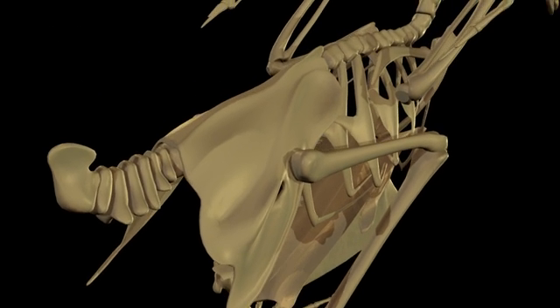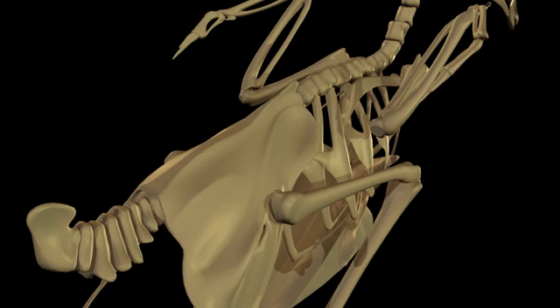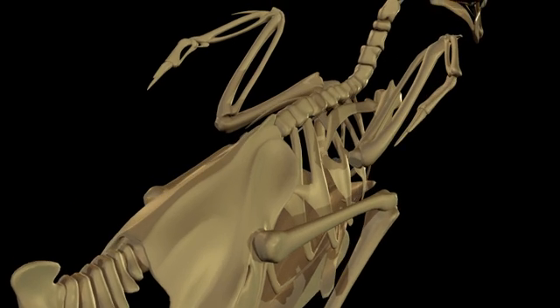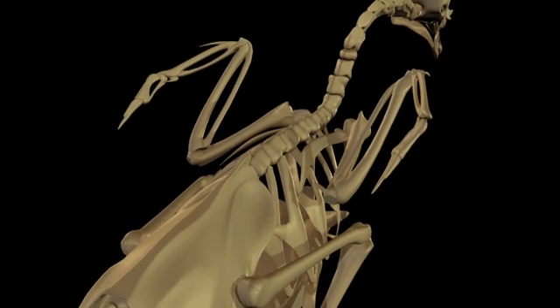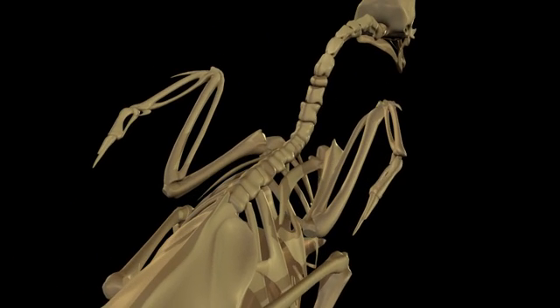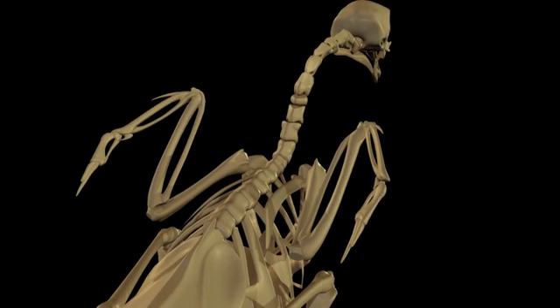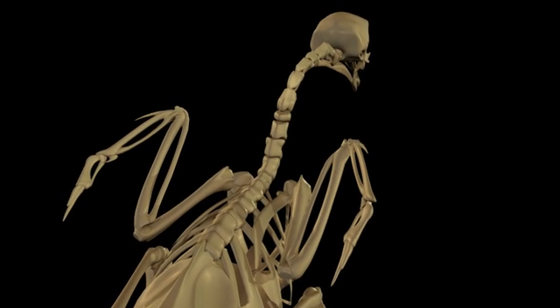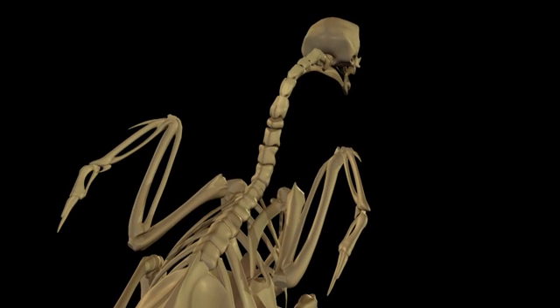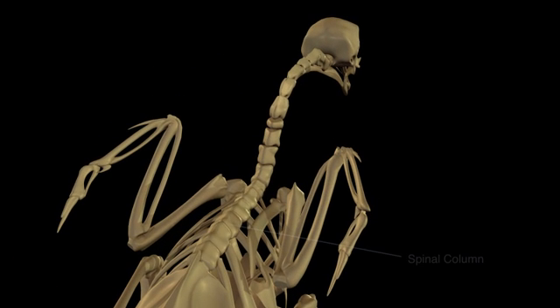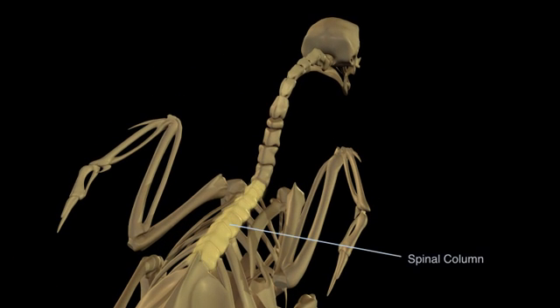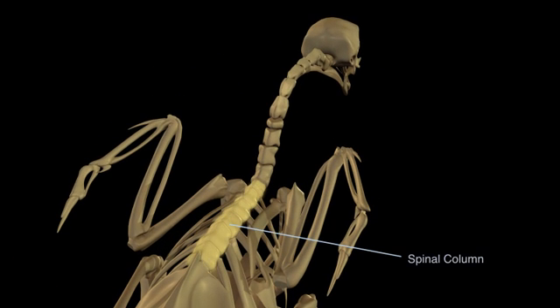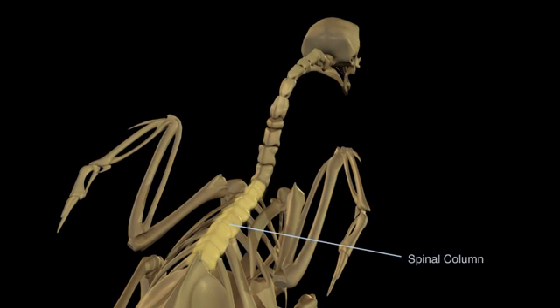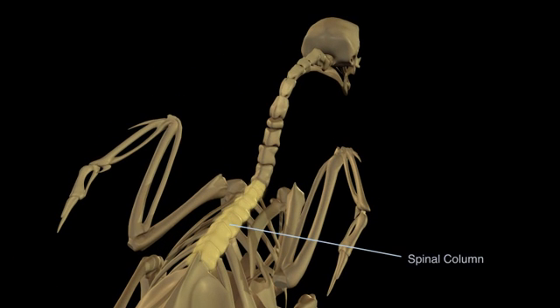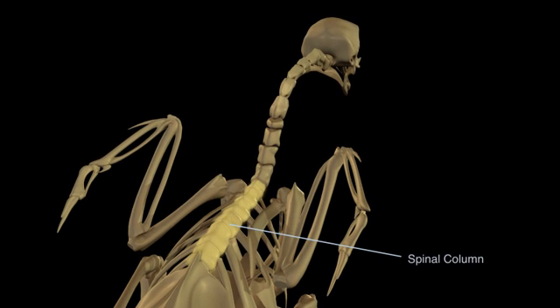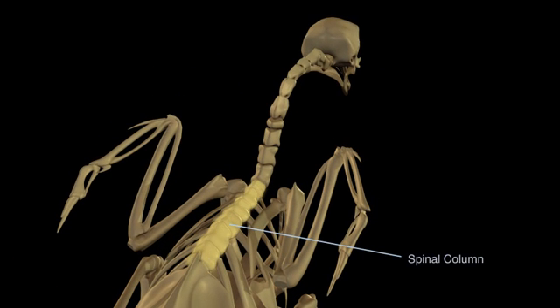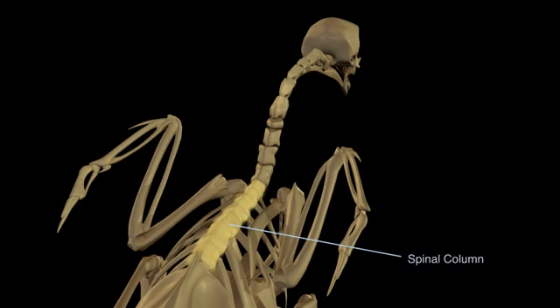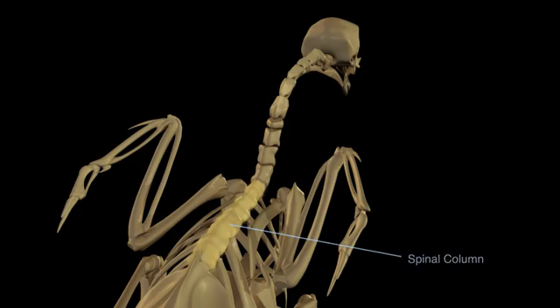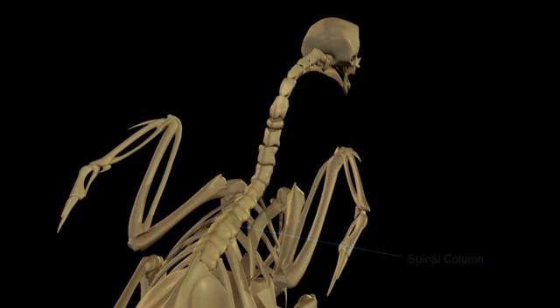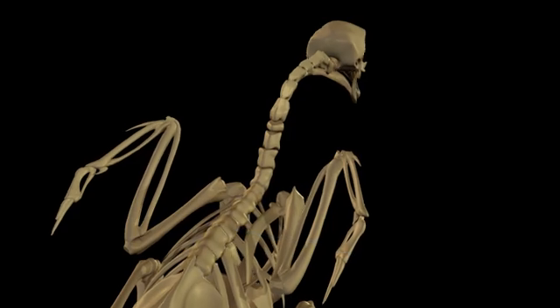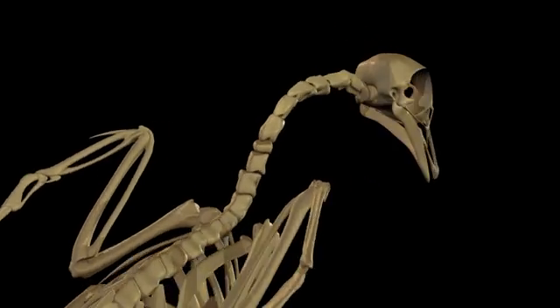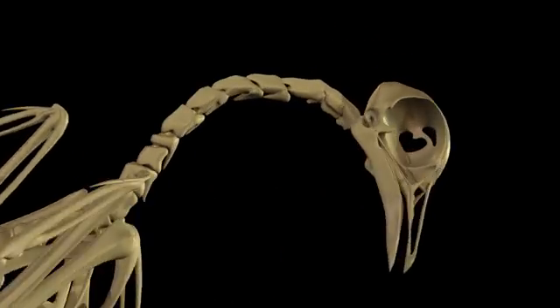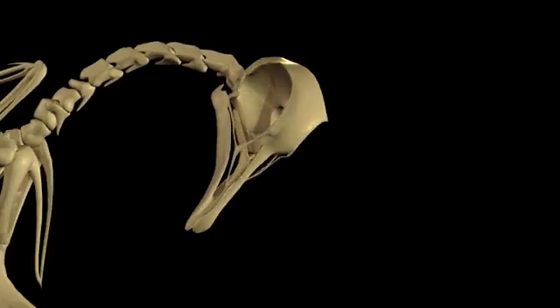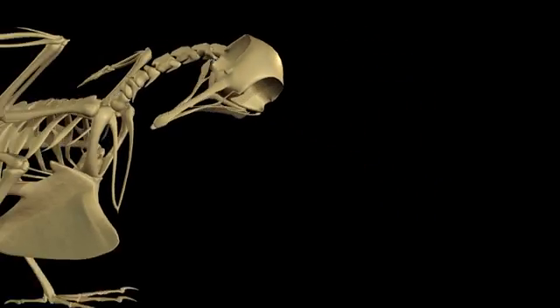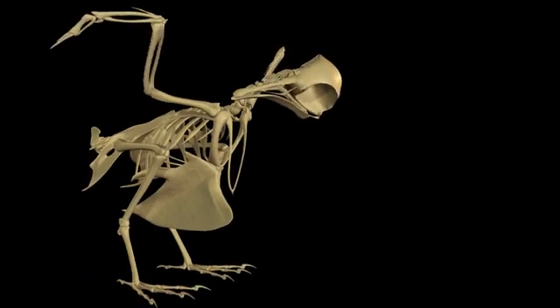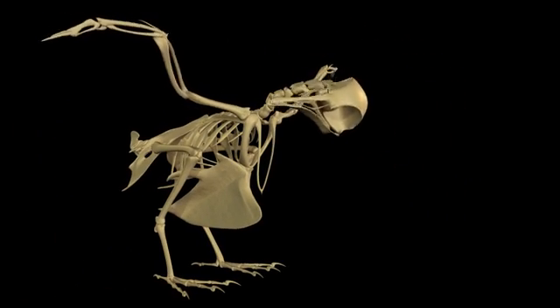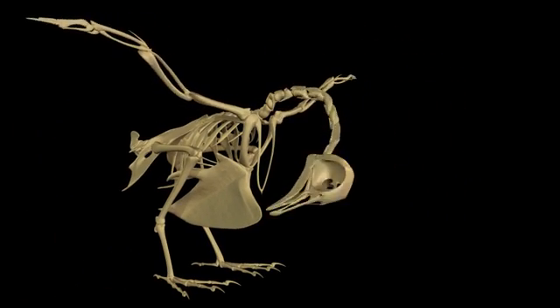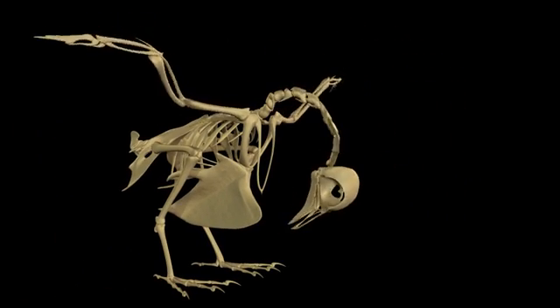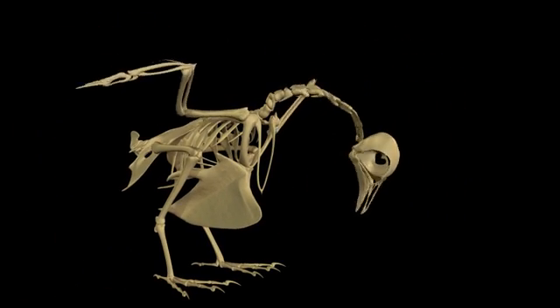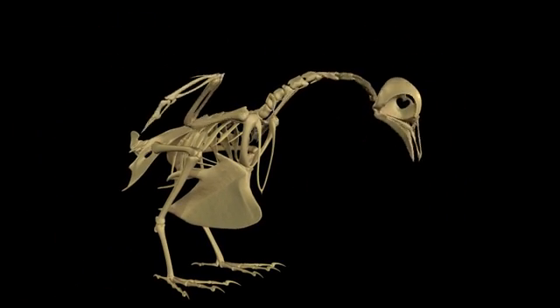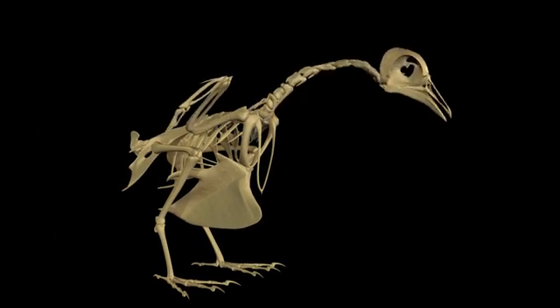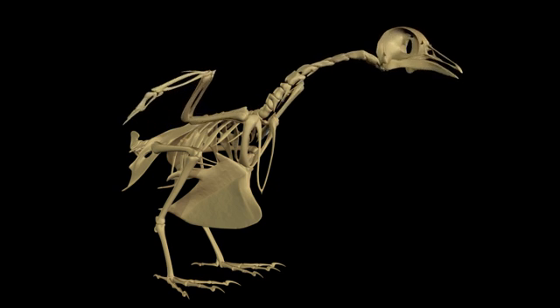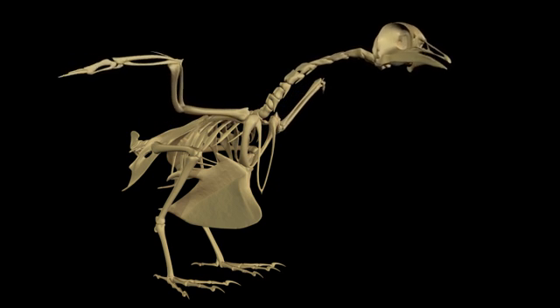The central sections of the spinal column are fused into rigid blocks to cope with the stresses of flight. Because of this, birds are notoriously stiff-backed. To compensate, they have necks that are long and incredibly flexible.